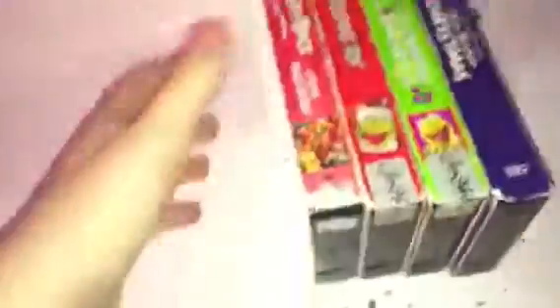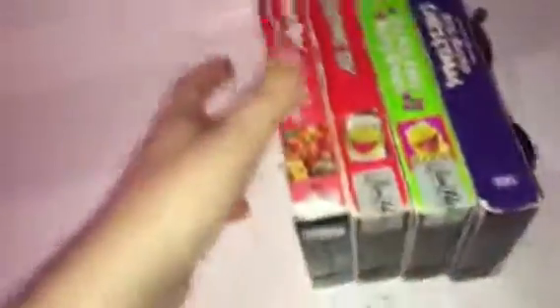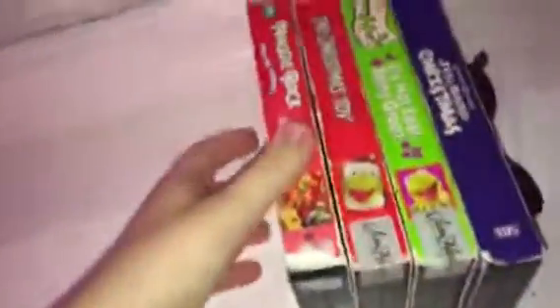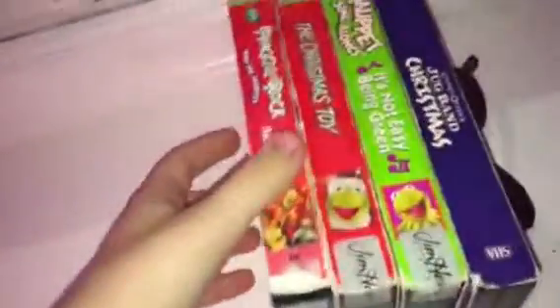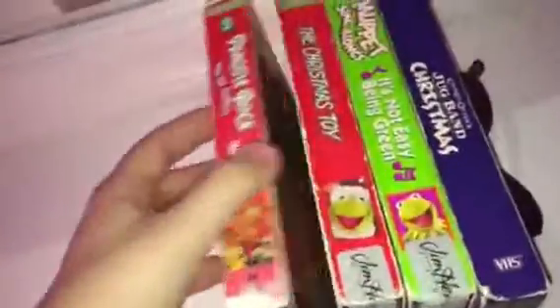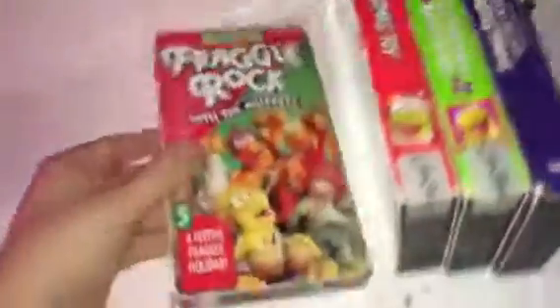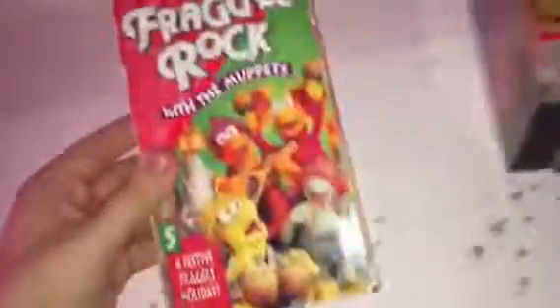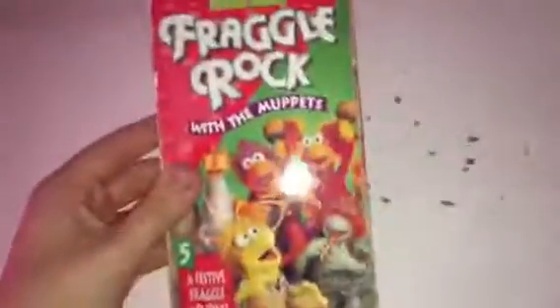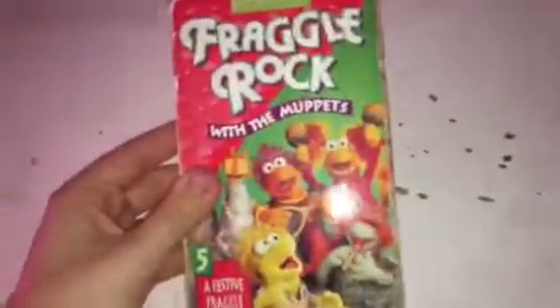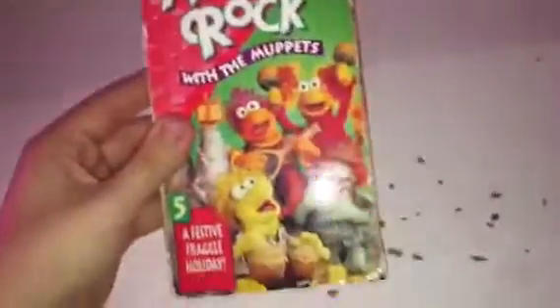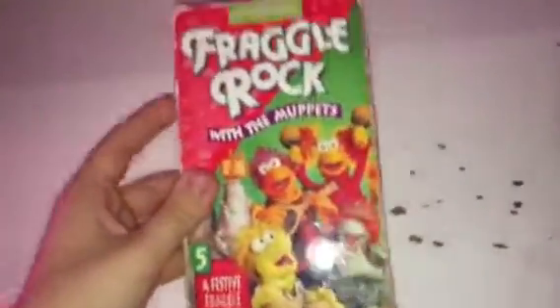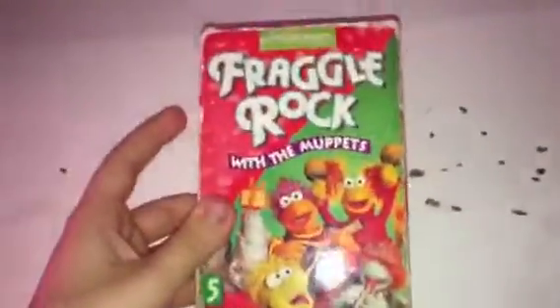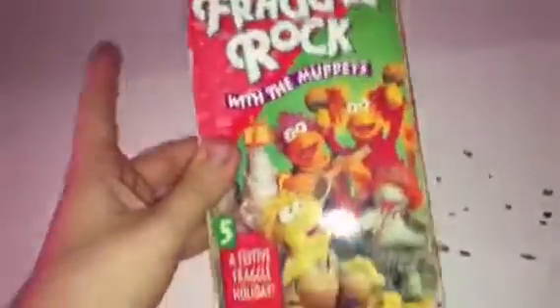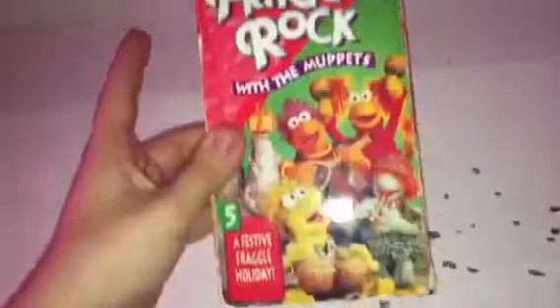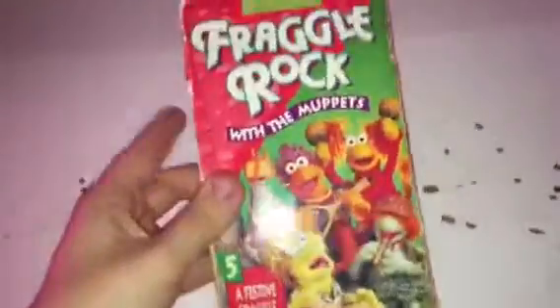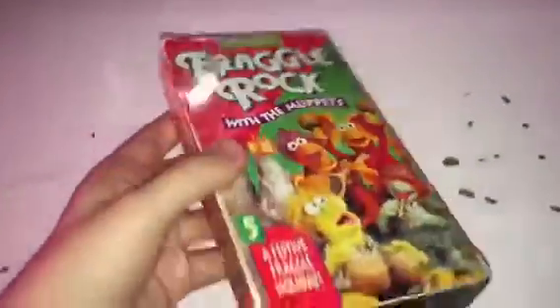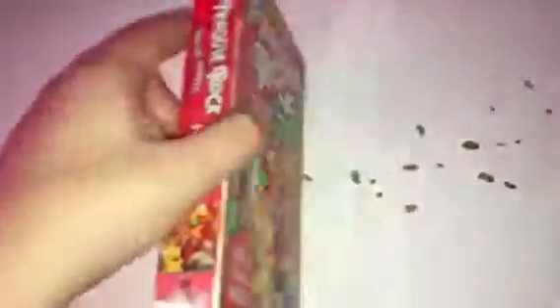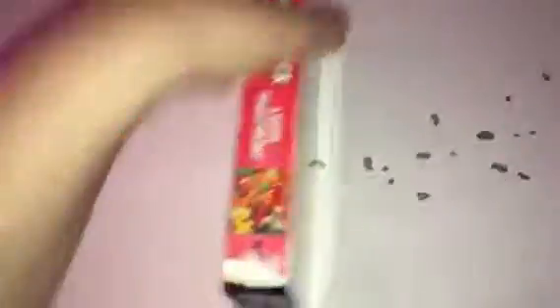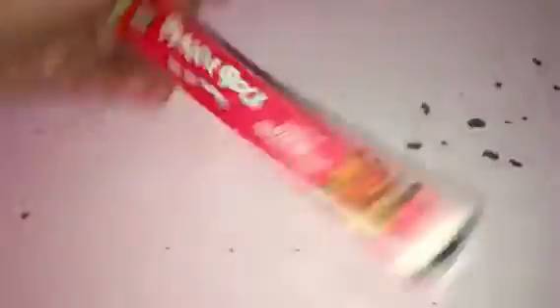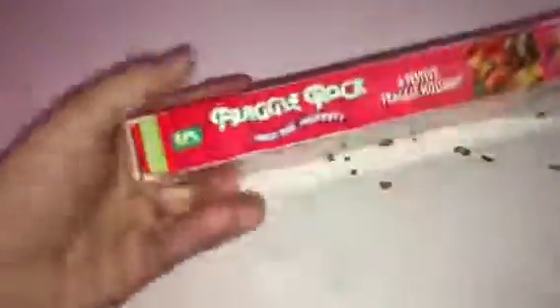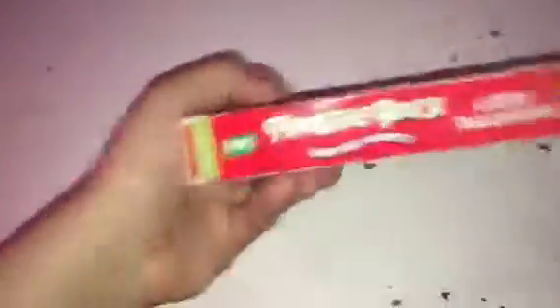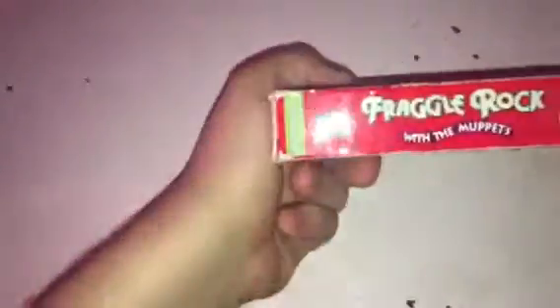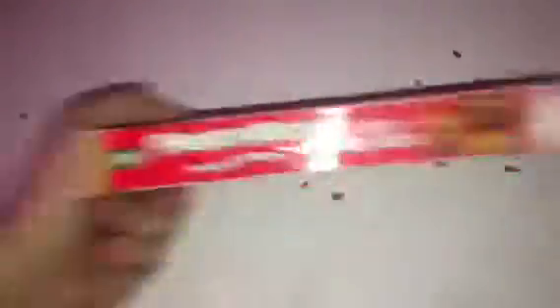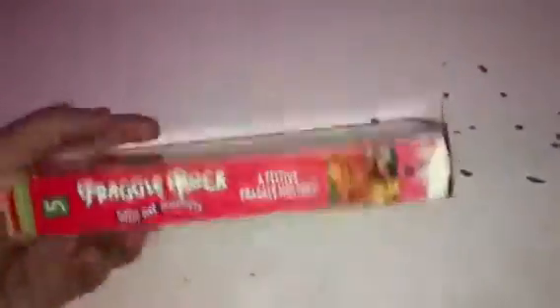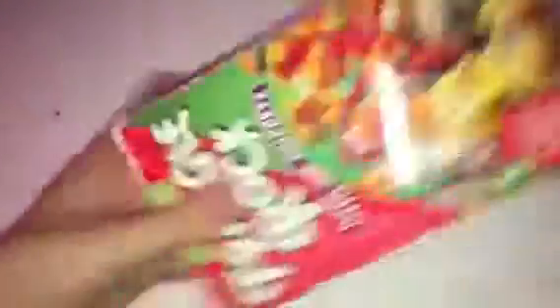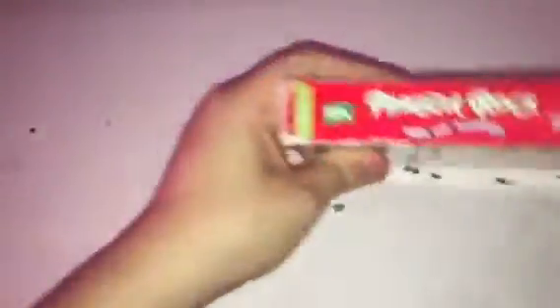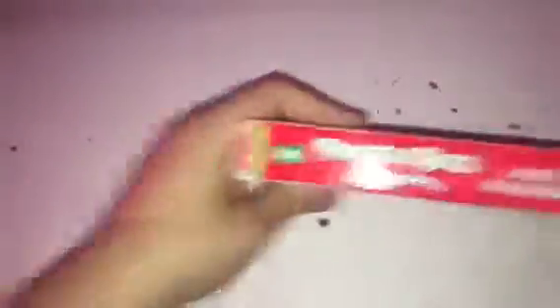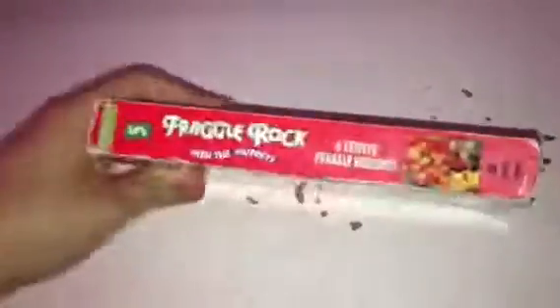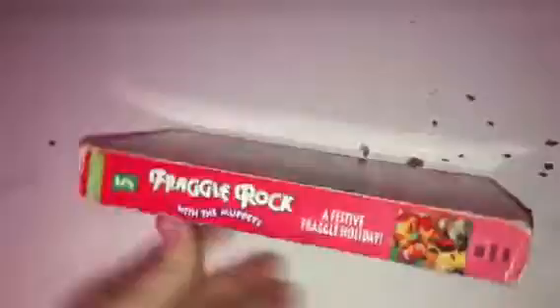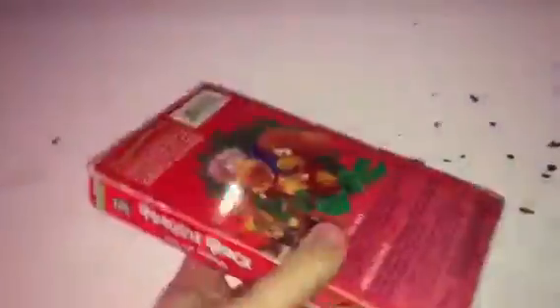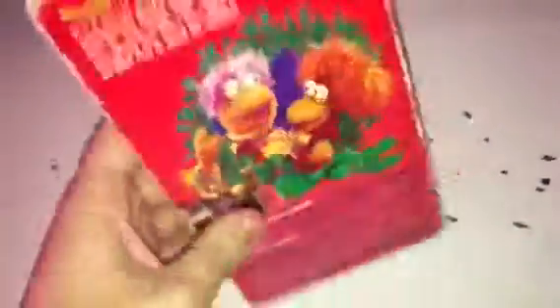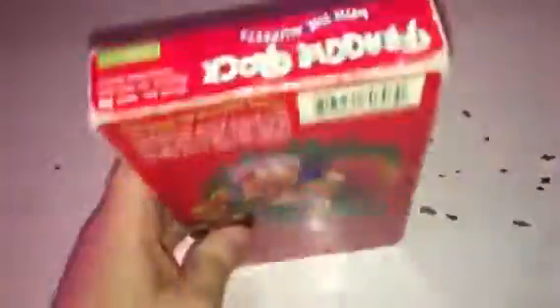Here's the last Fraggle Rock VHS that I have. It's the Christmas special. I'll have to watch this Christmas next year.